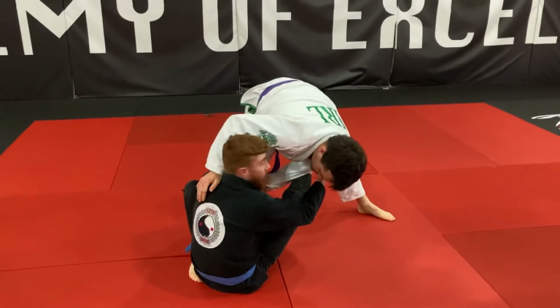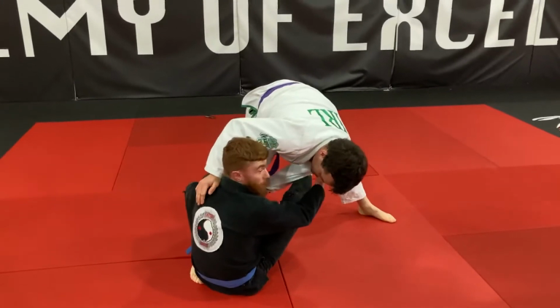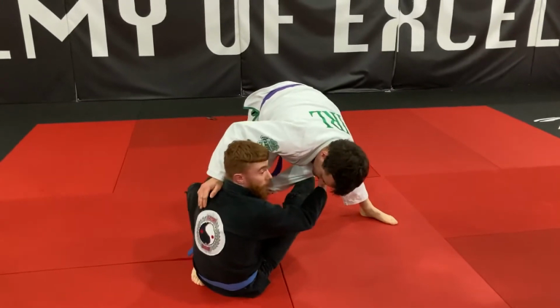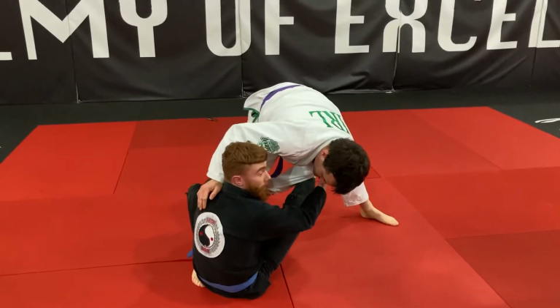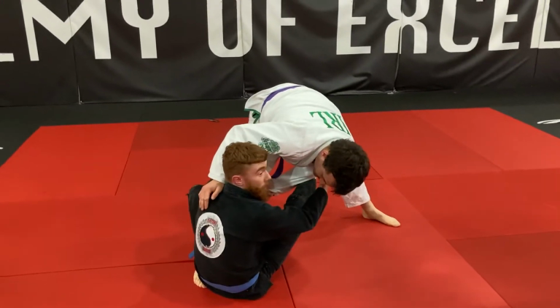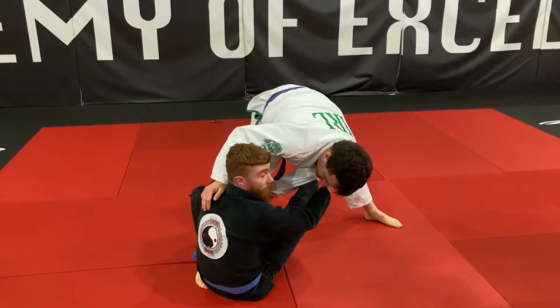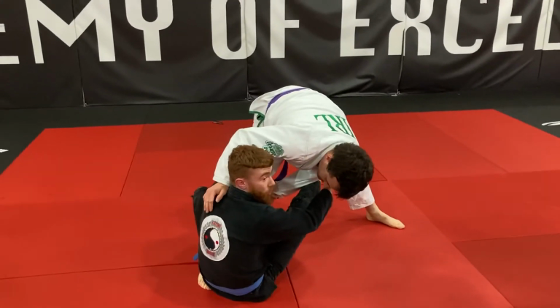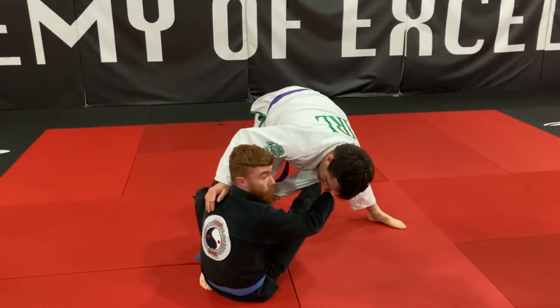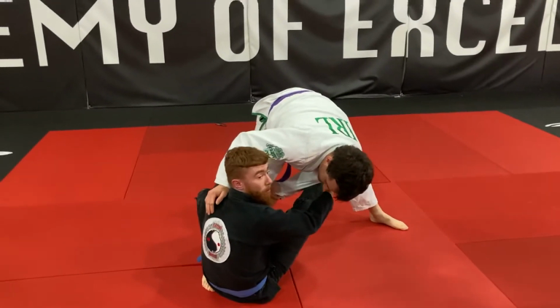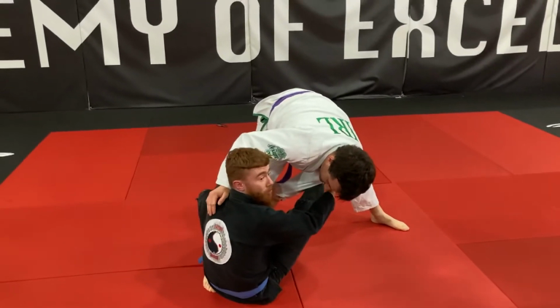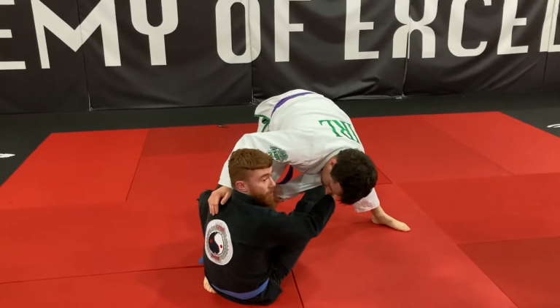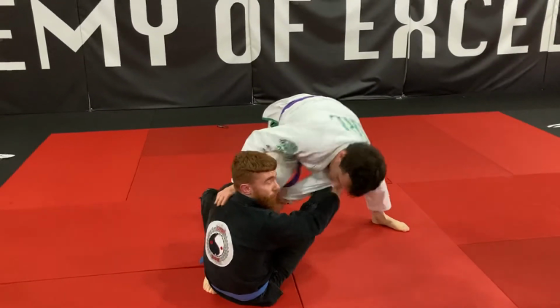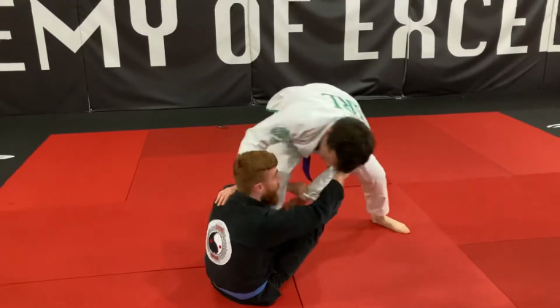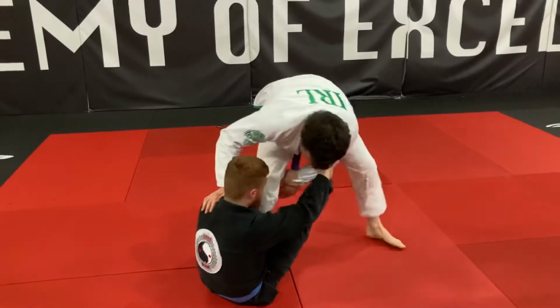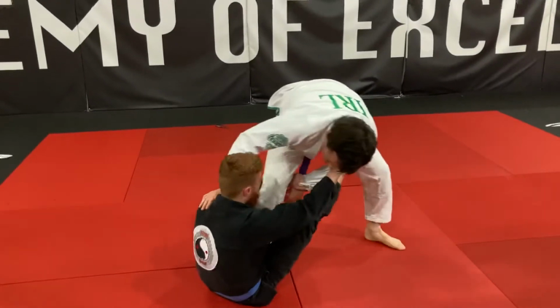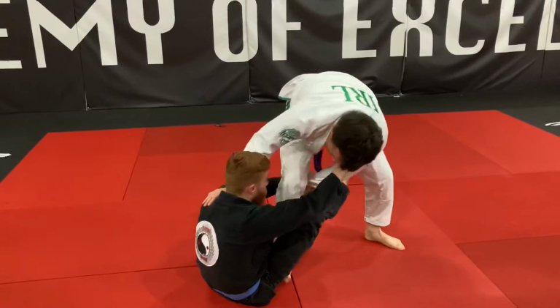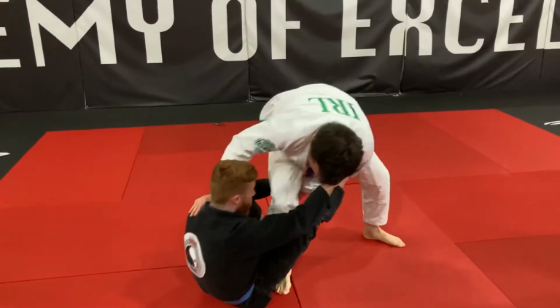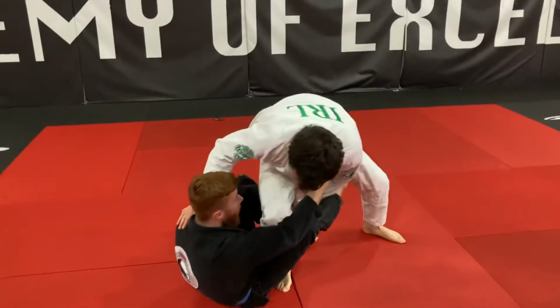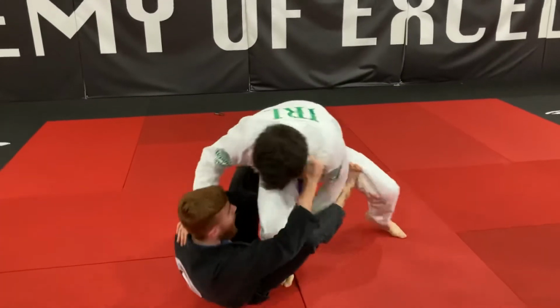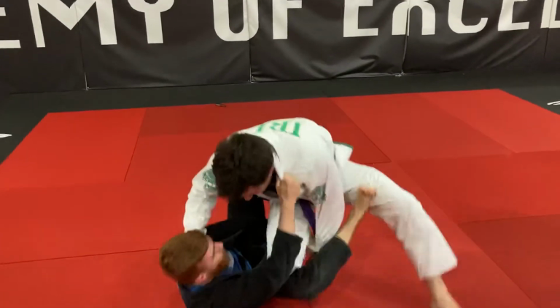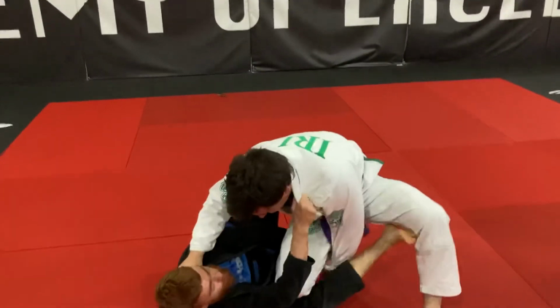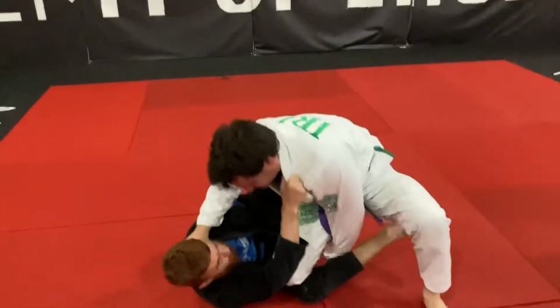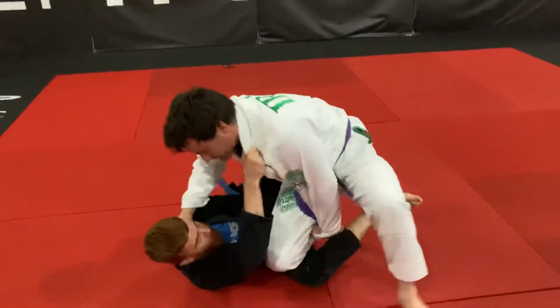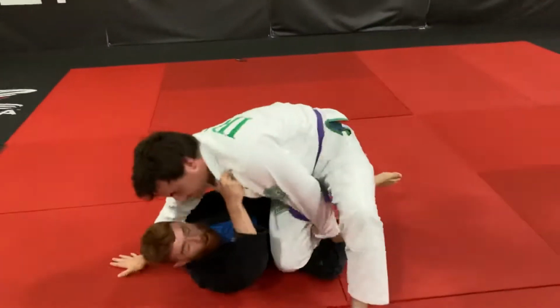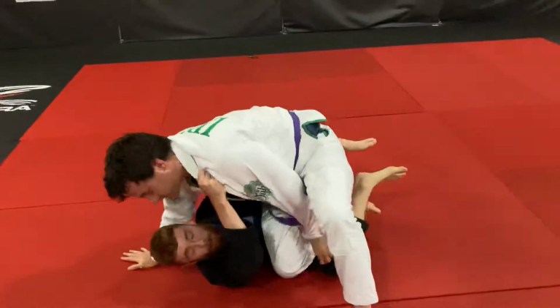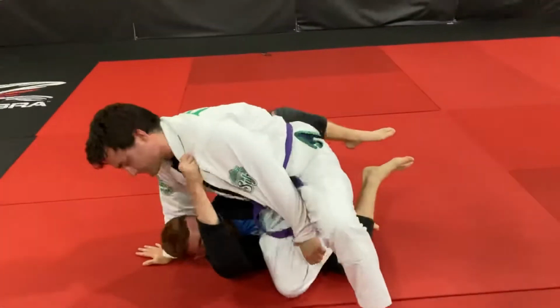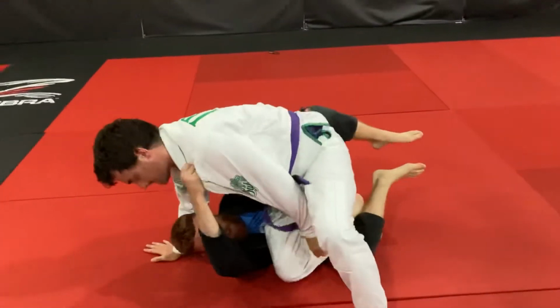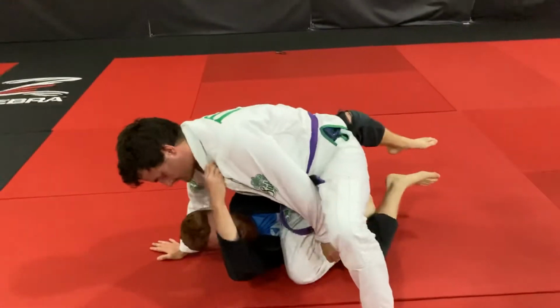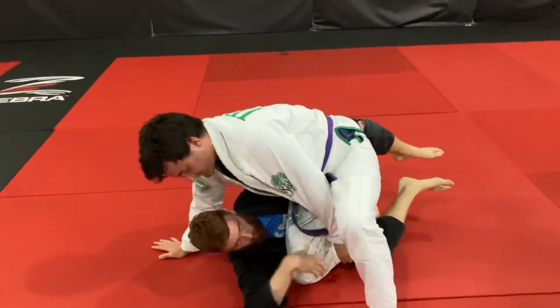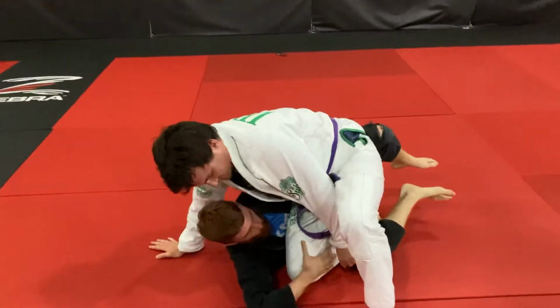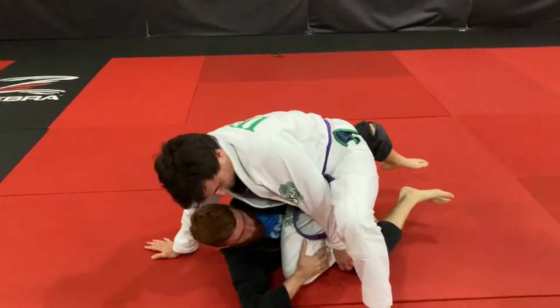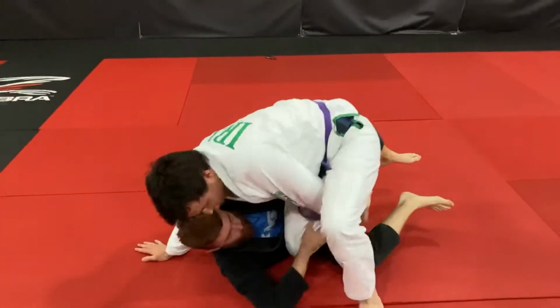Now, a lot of the time the guy is just going to try to put pressure on us here, and this is when he's usually going to say yeah, going towards the knee split here. But now, what's important — if you go back just a step.